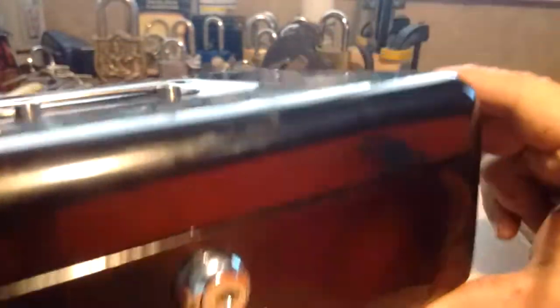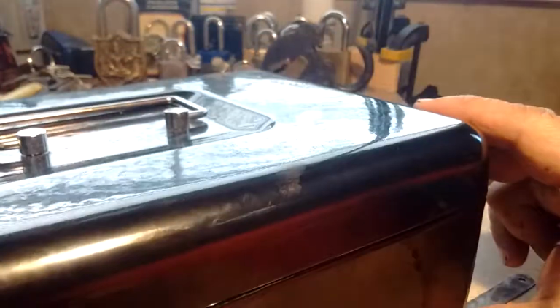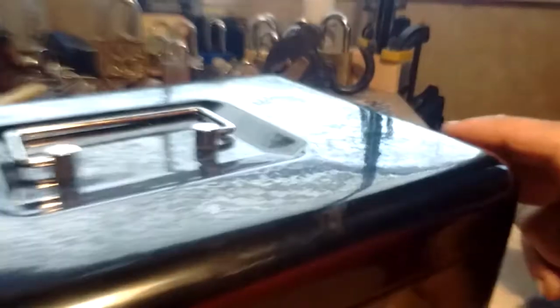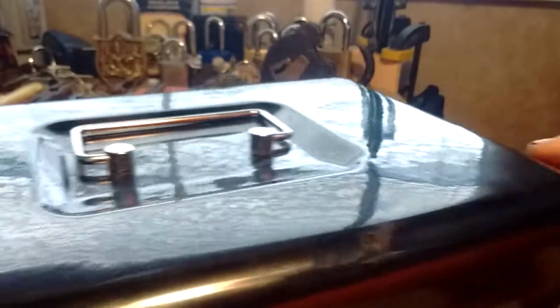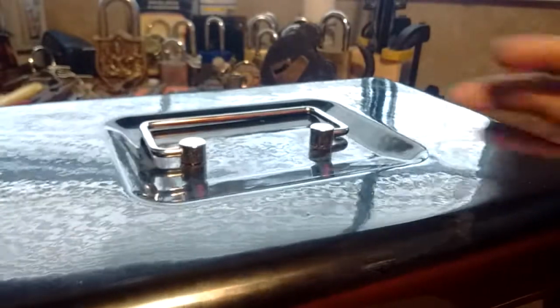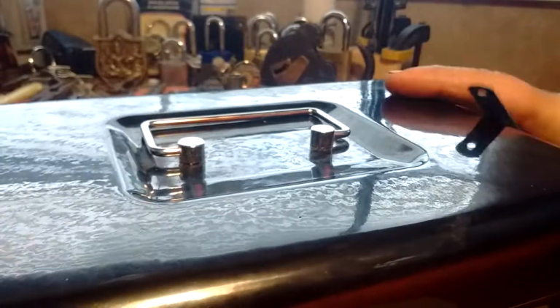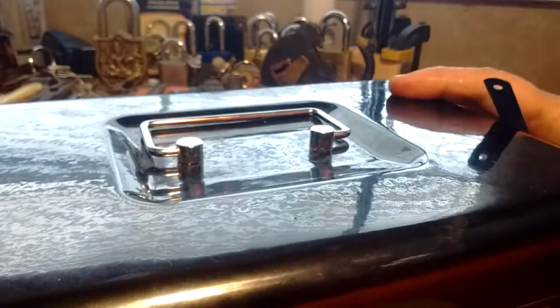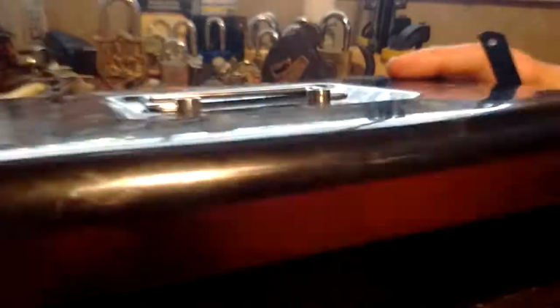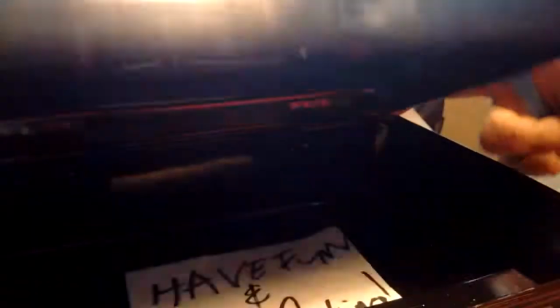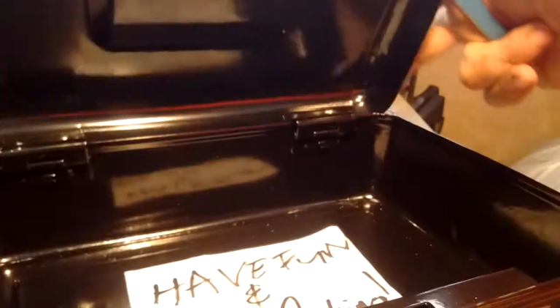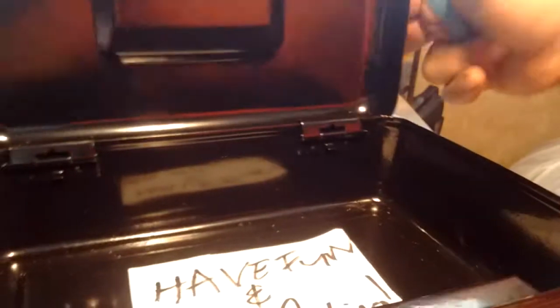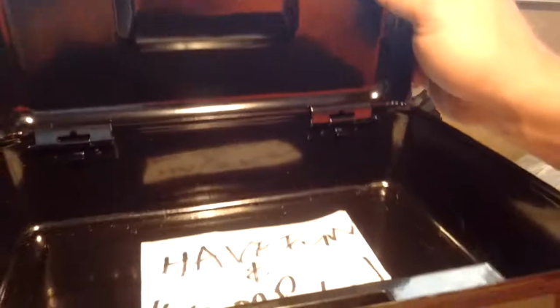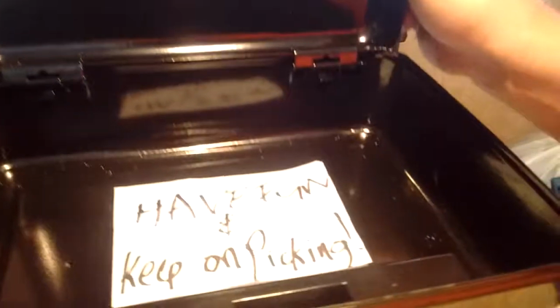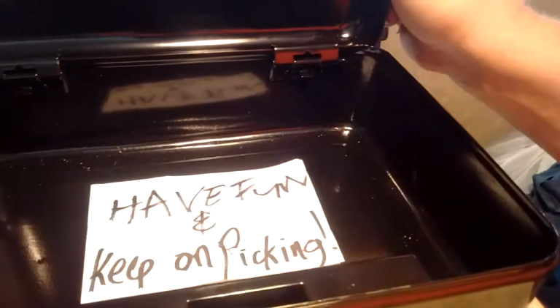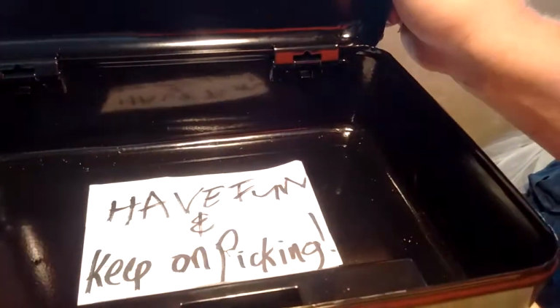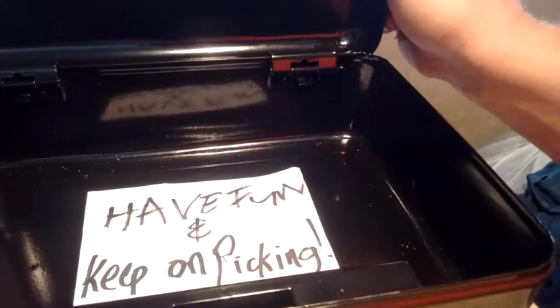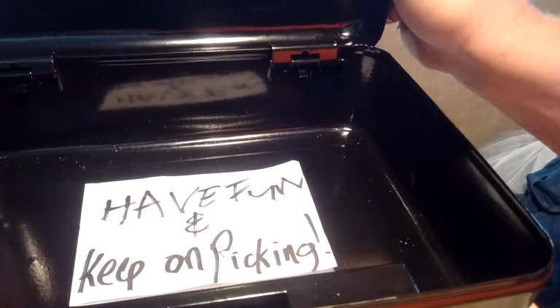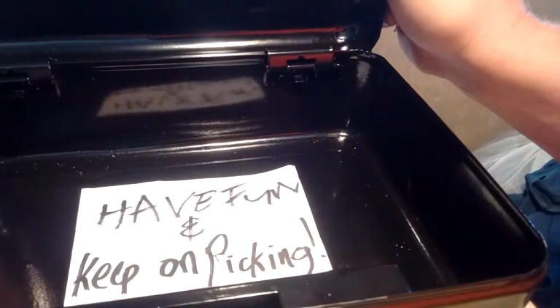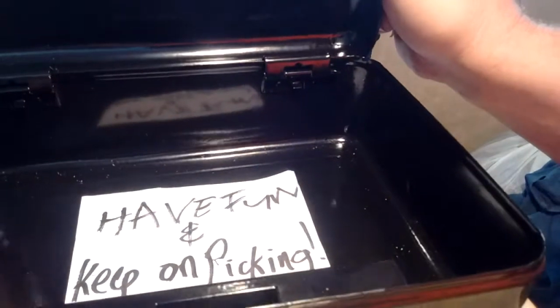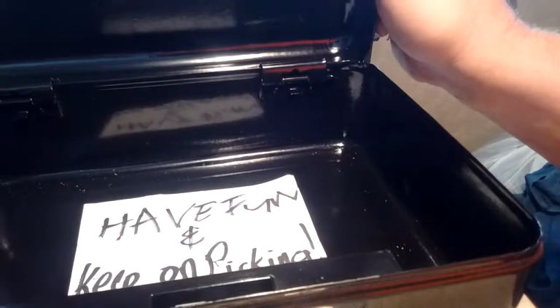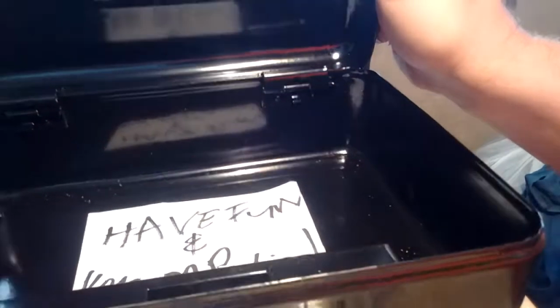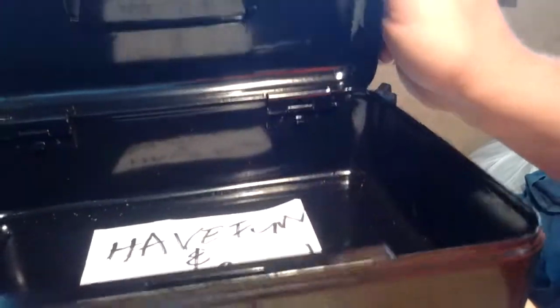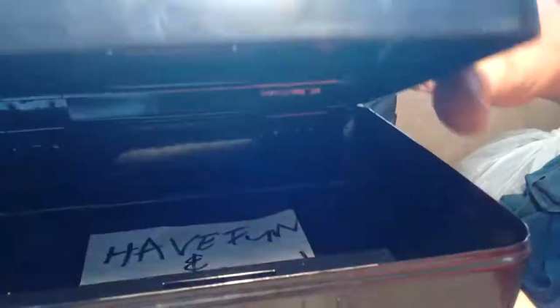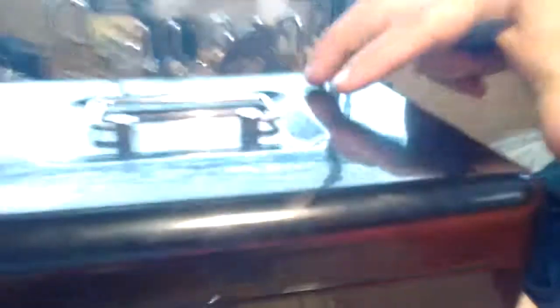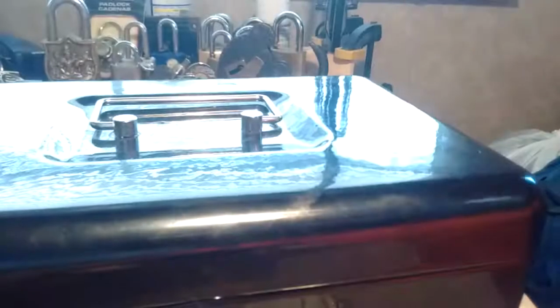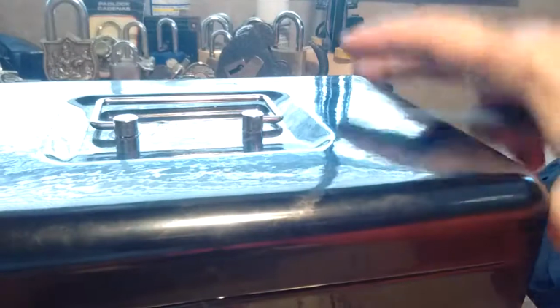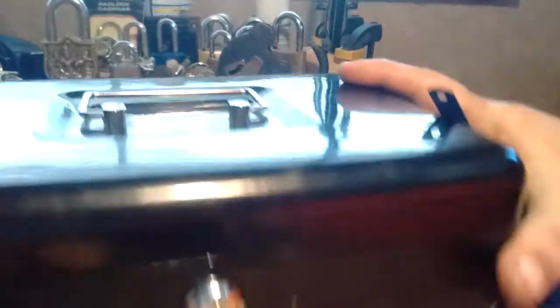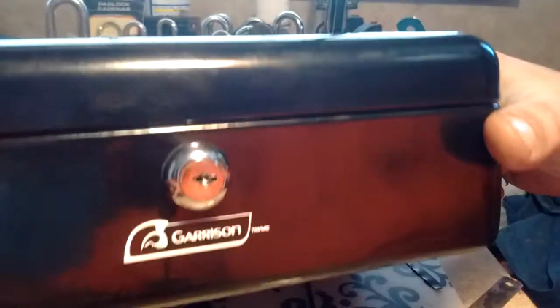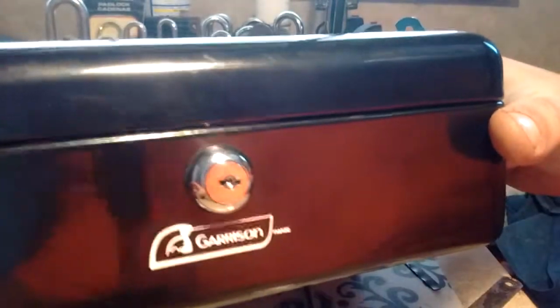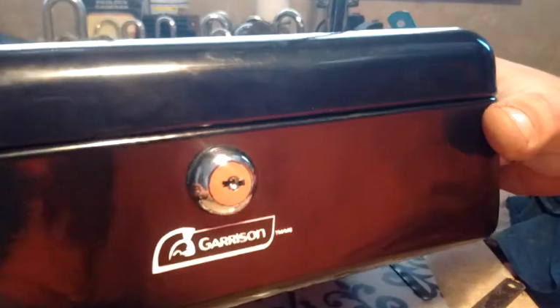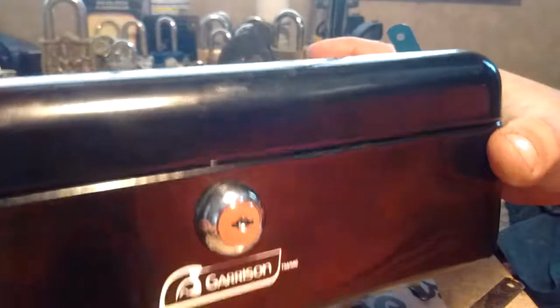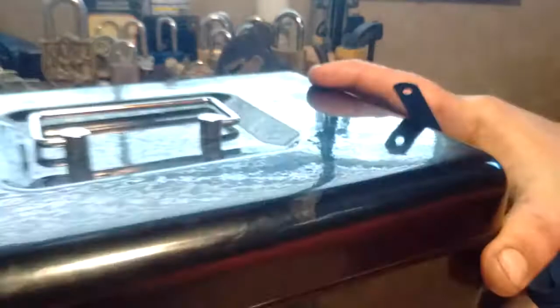Let's have a look inside. It says have fun and keep on picking guys. Everybody have a great day. Keep on picking guys.